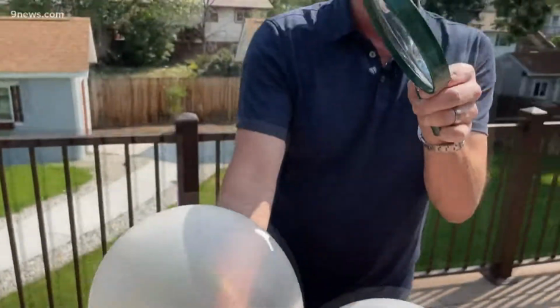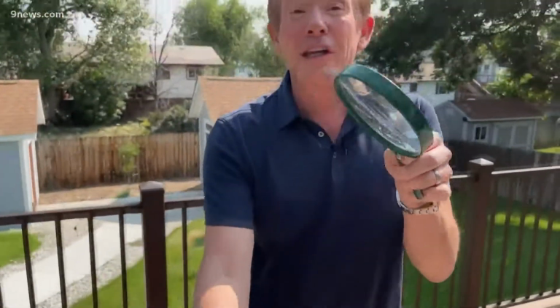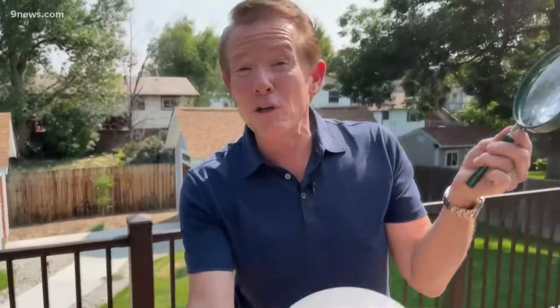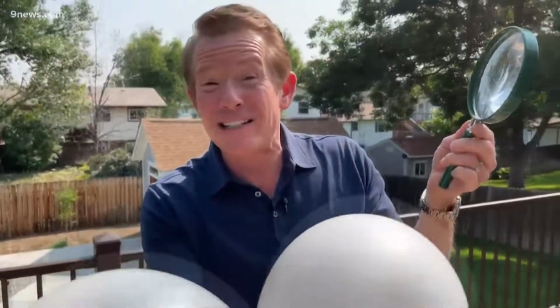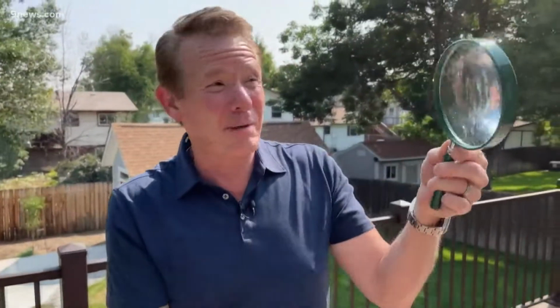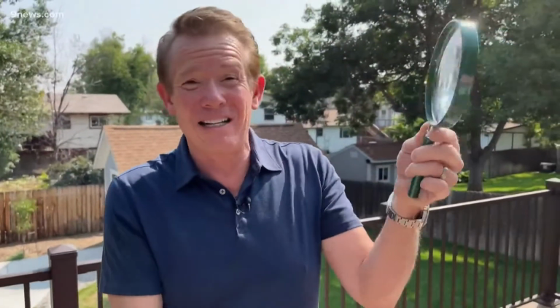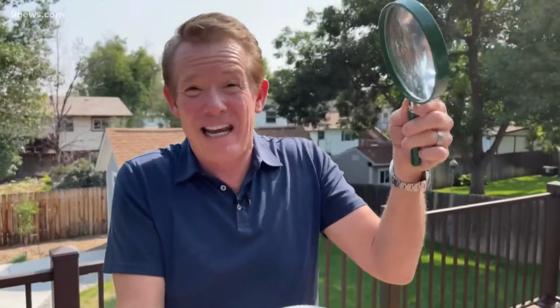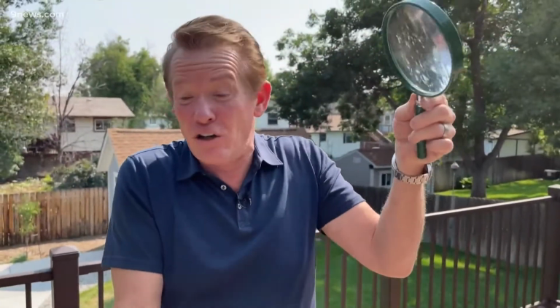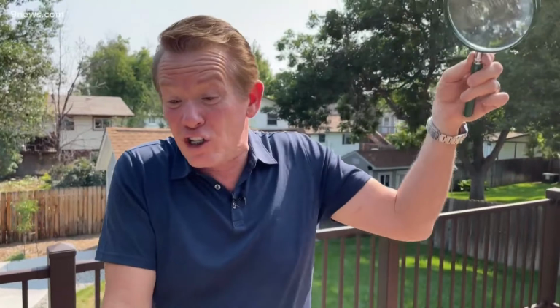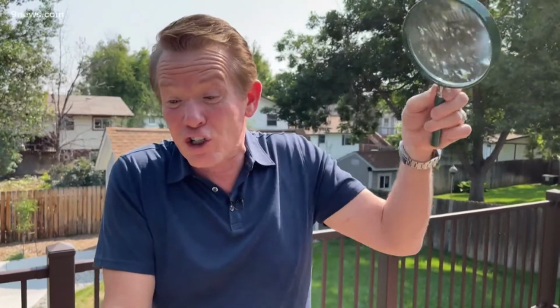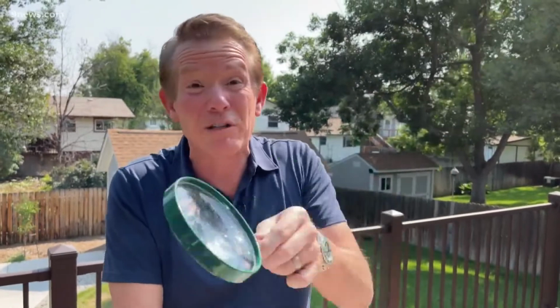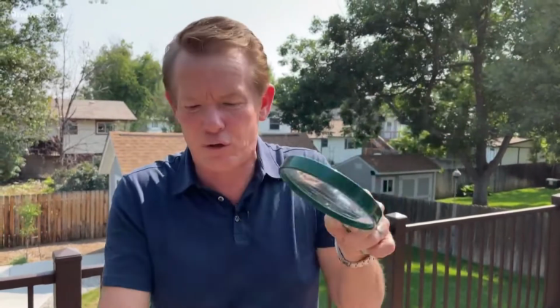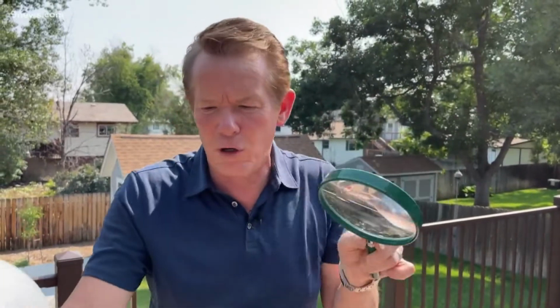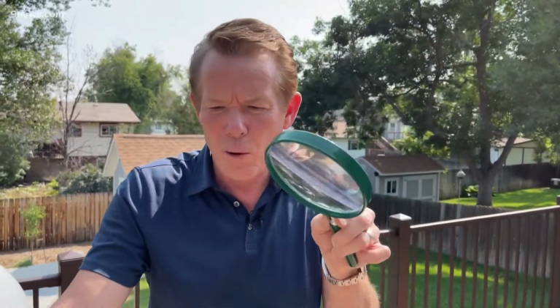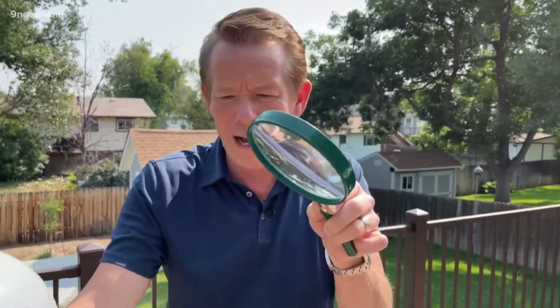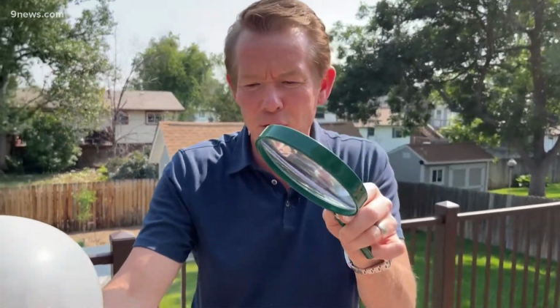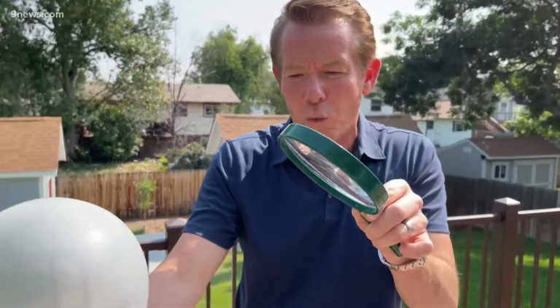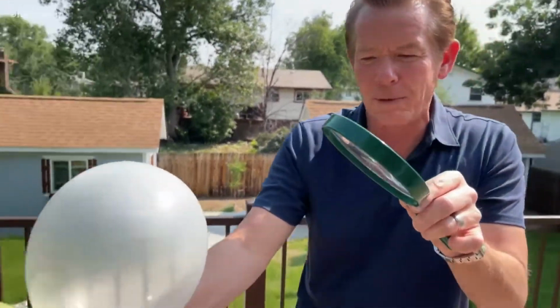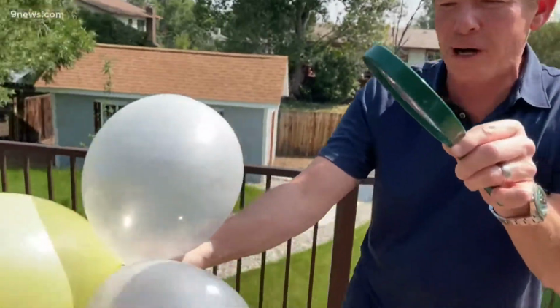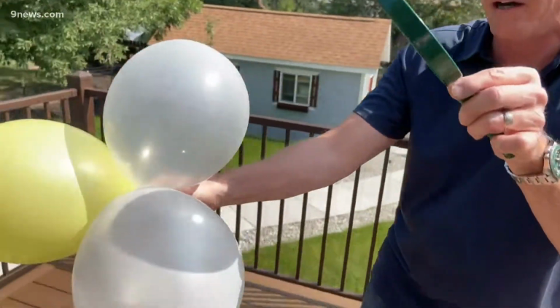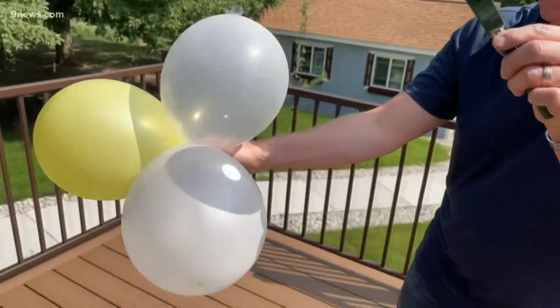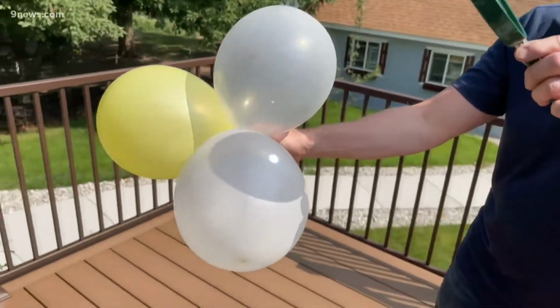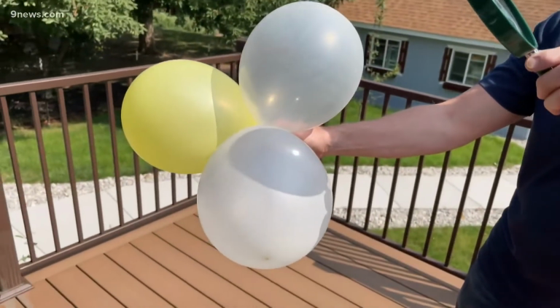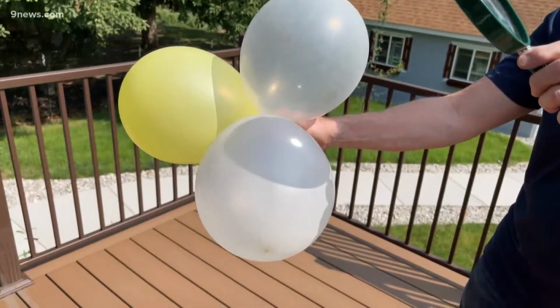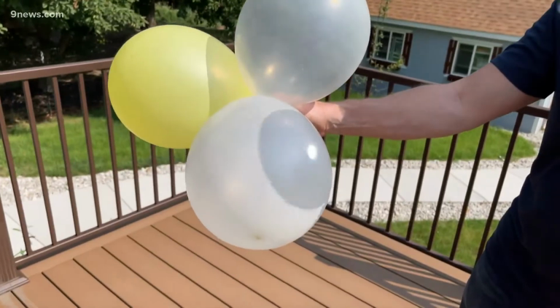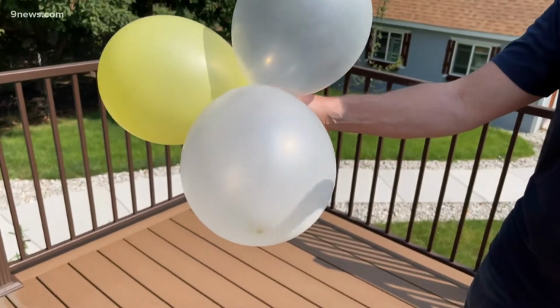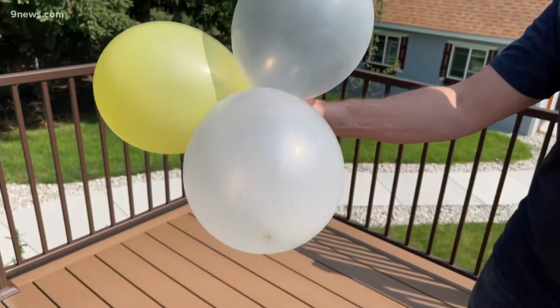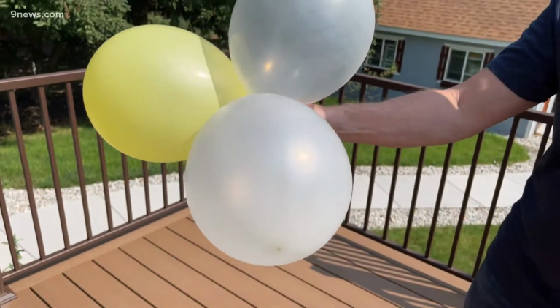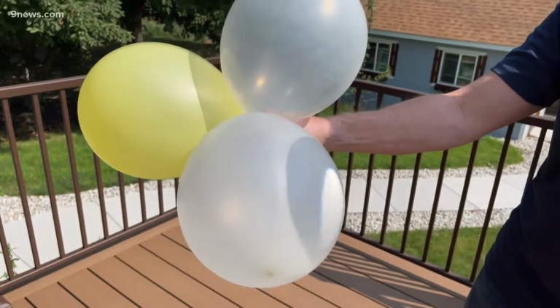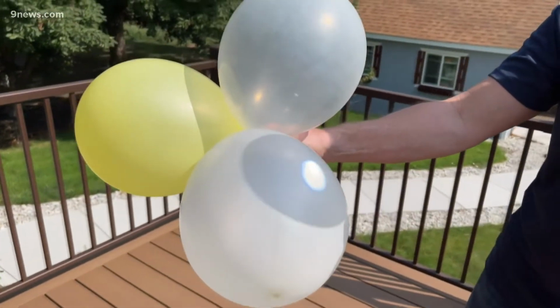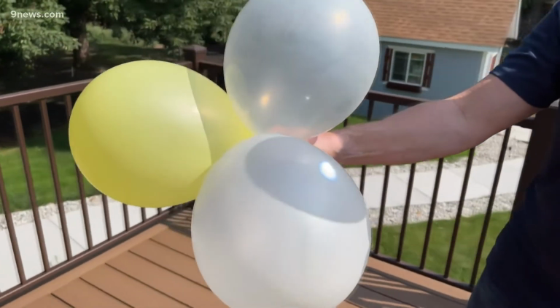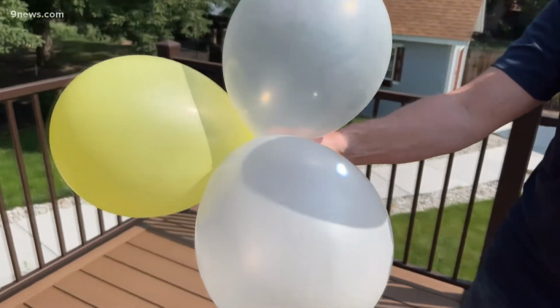The clear balloon makes sense because the energy is just transmitted through the balloon. But what happens with this white balloon right here? This white balloon actually reflects the energy.